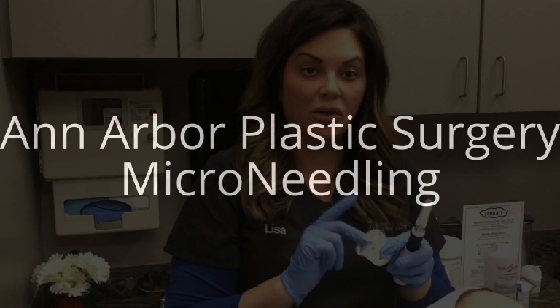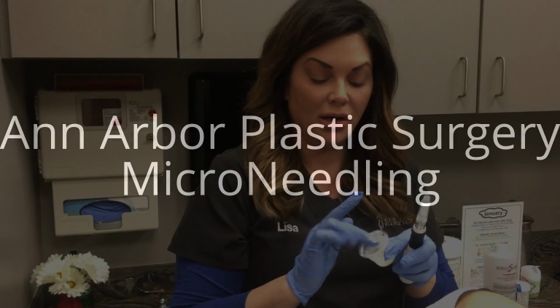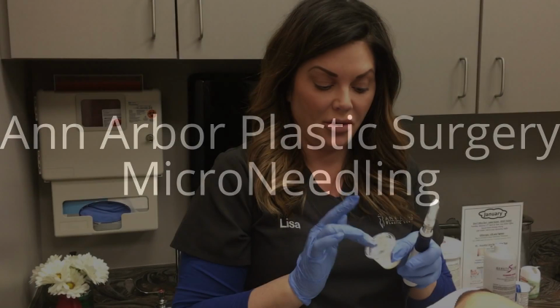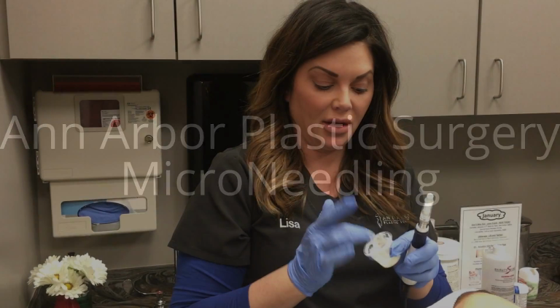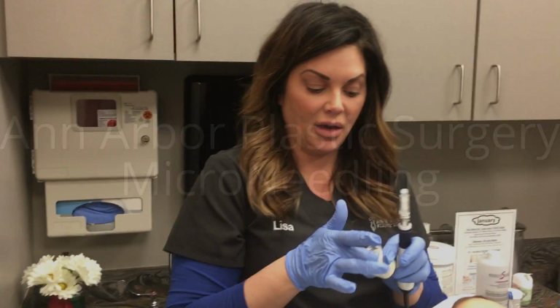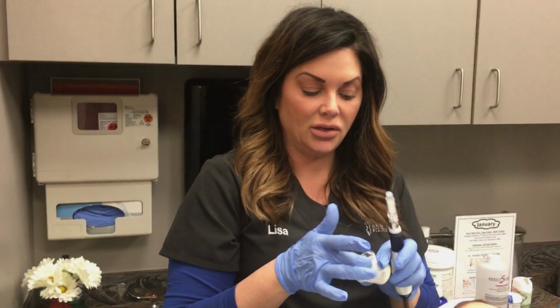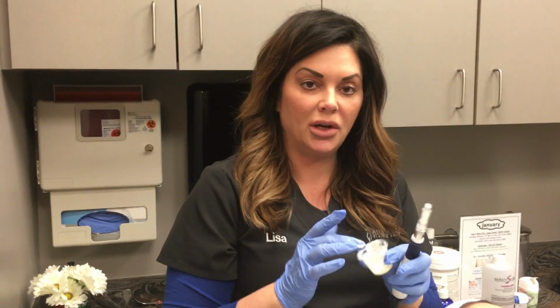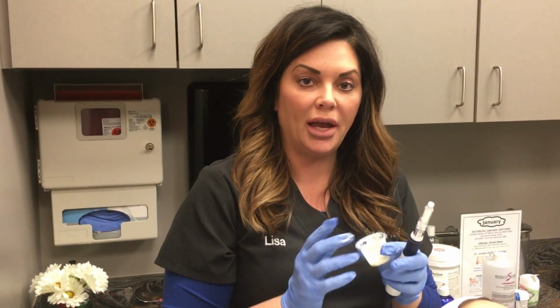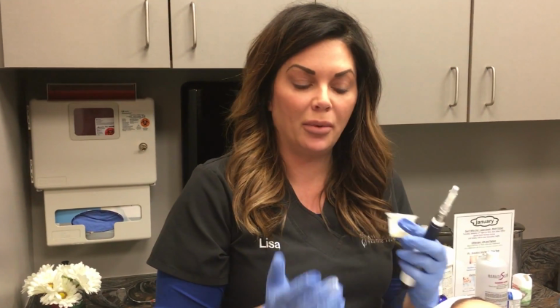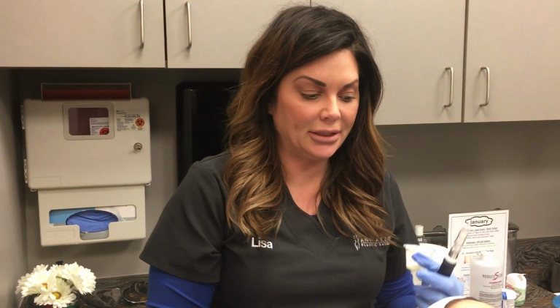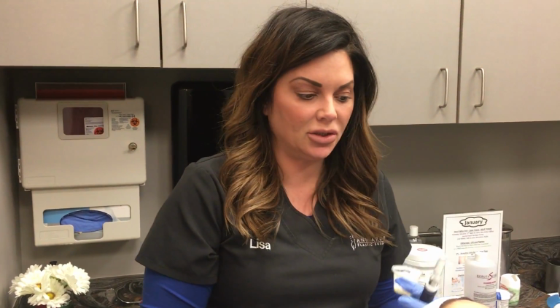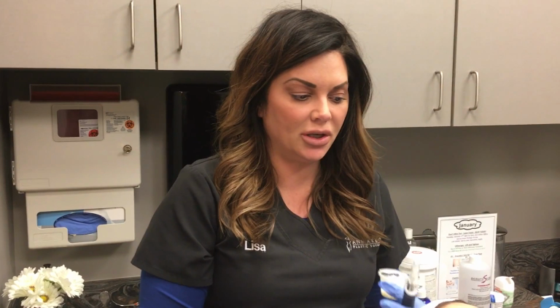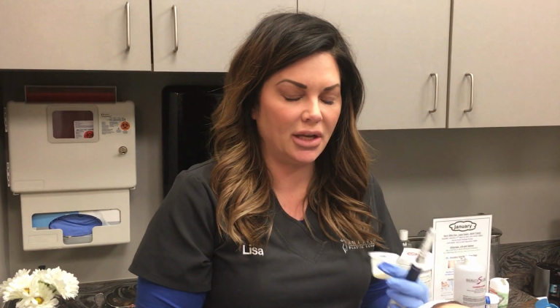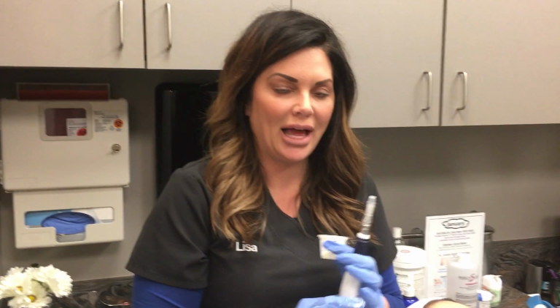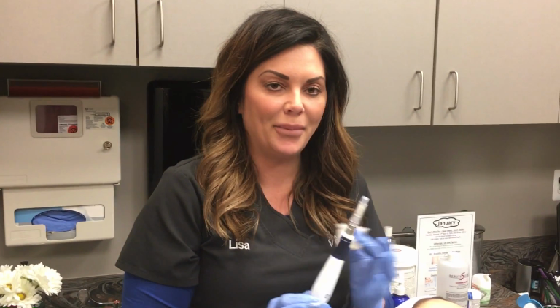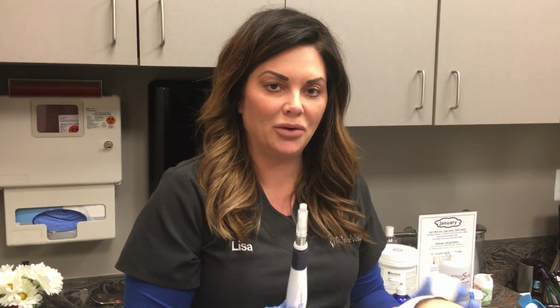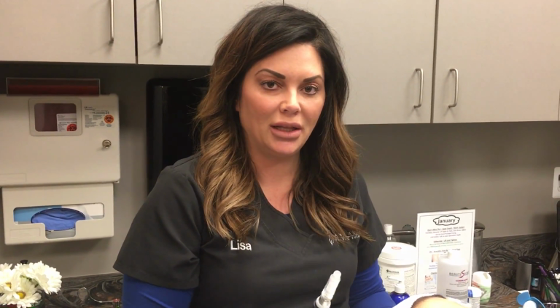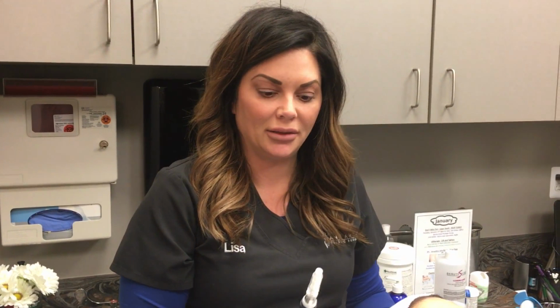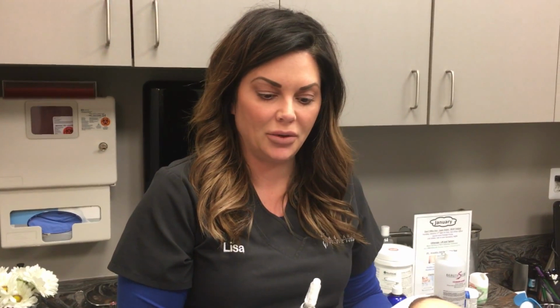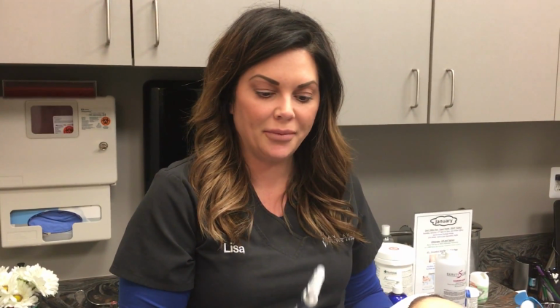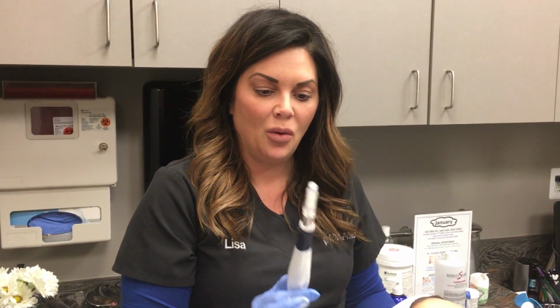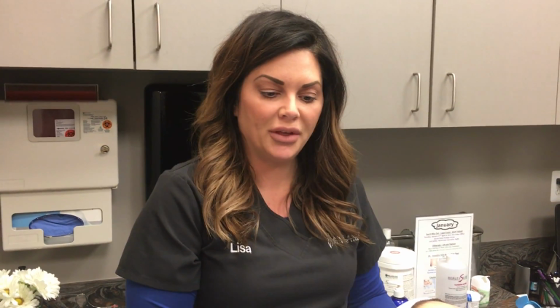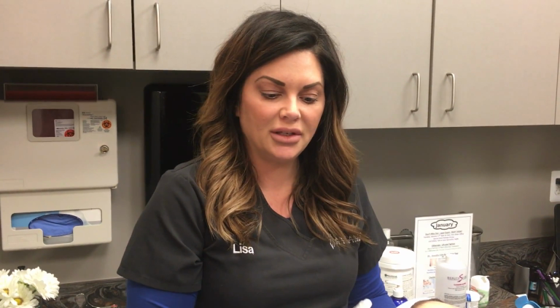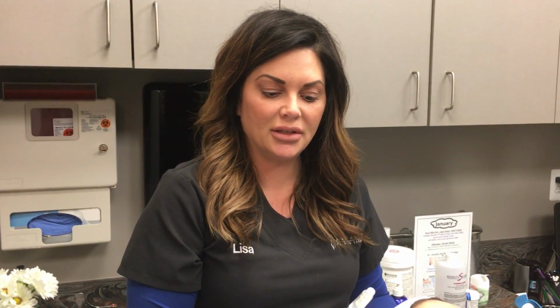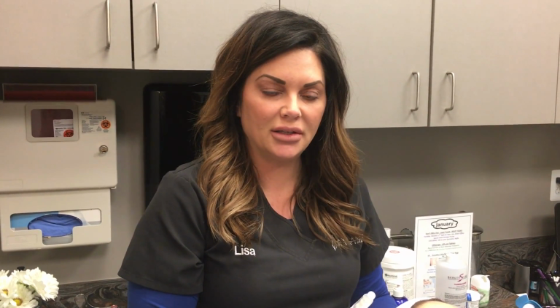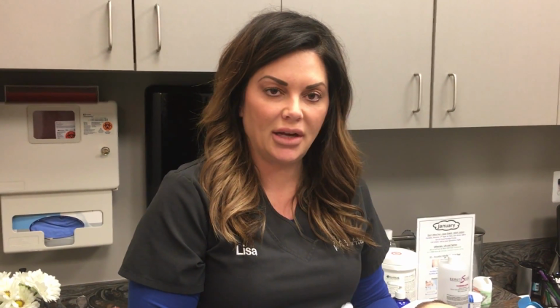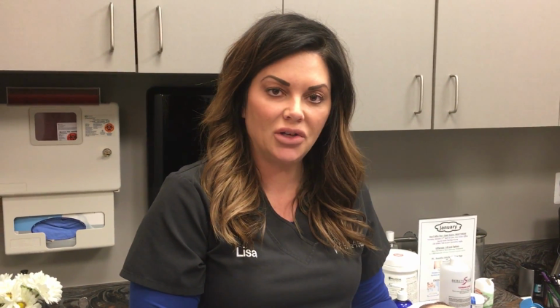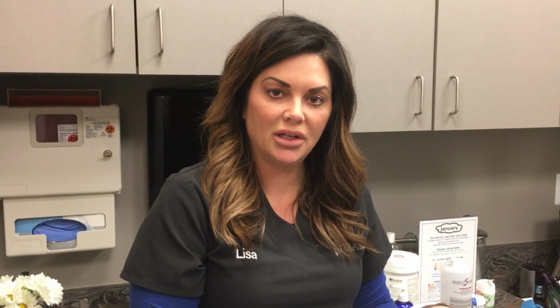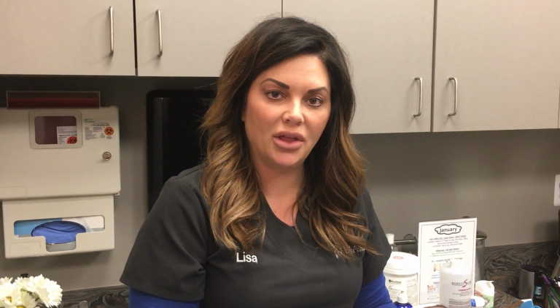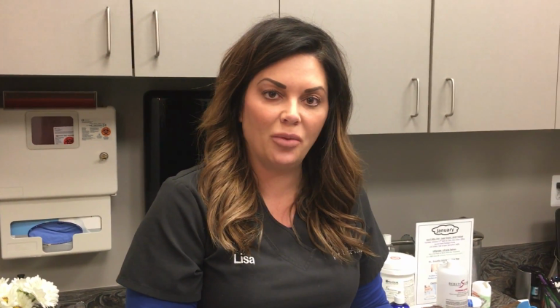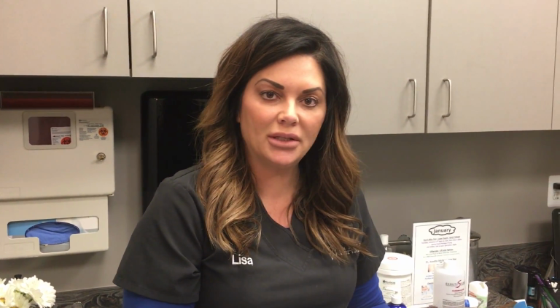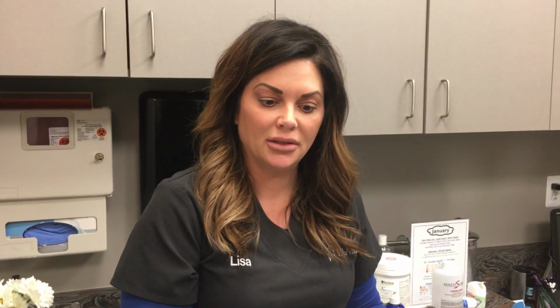Another thing that I do here at Ann Arbor Plastic Surgery is a lot of microneedling. What this is is a collagen induction therapy system.